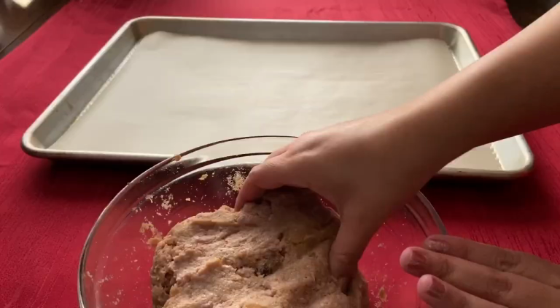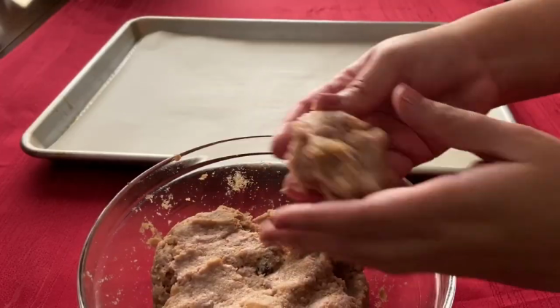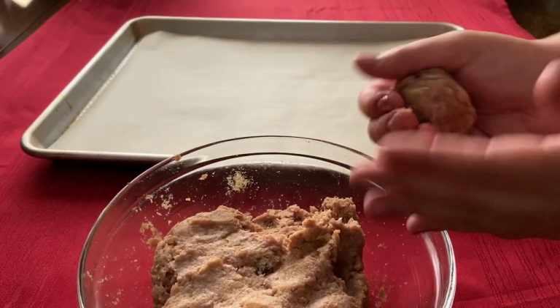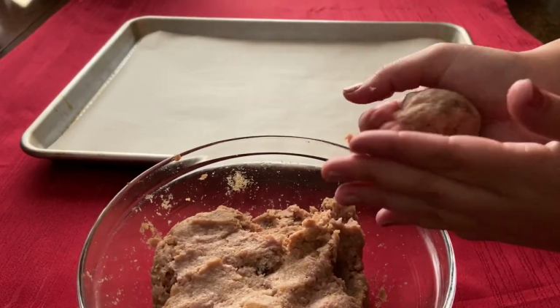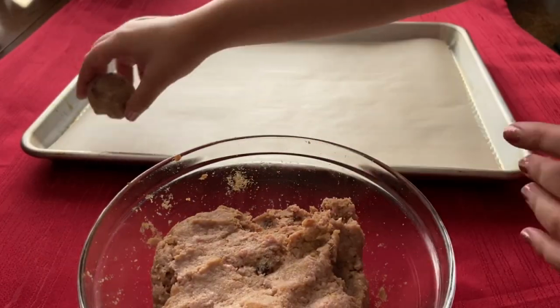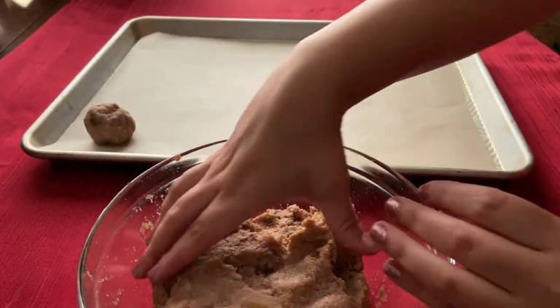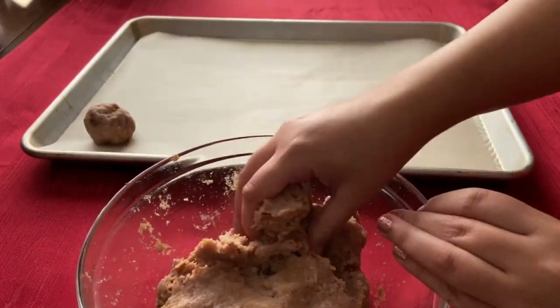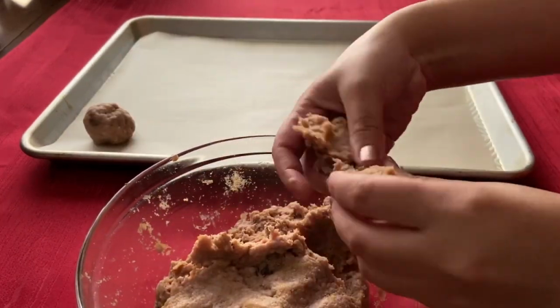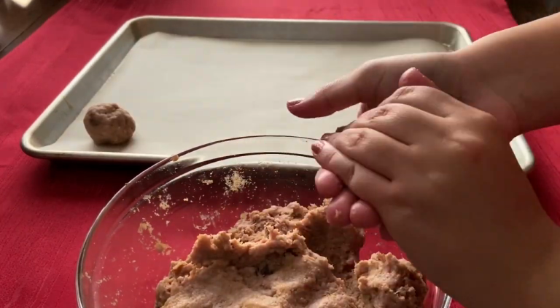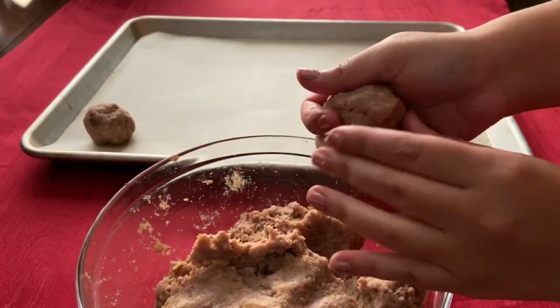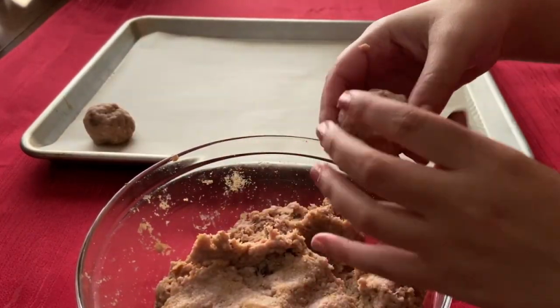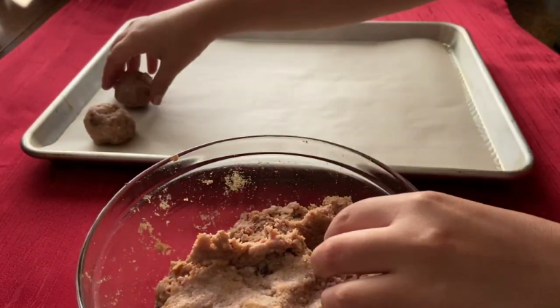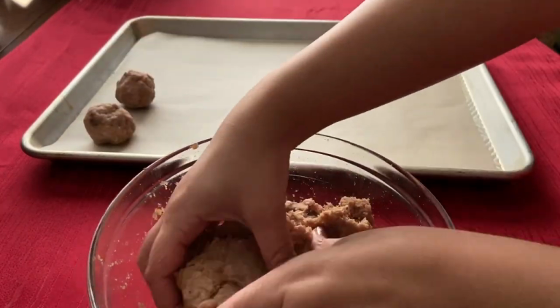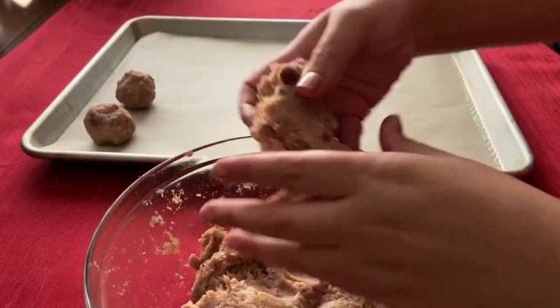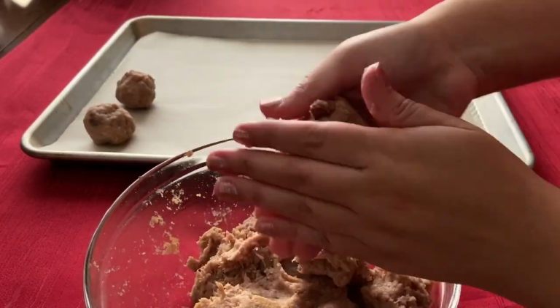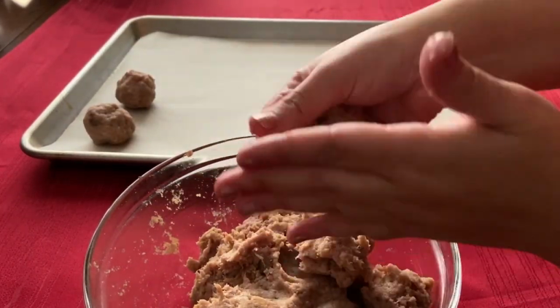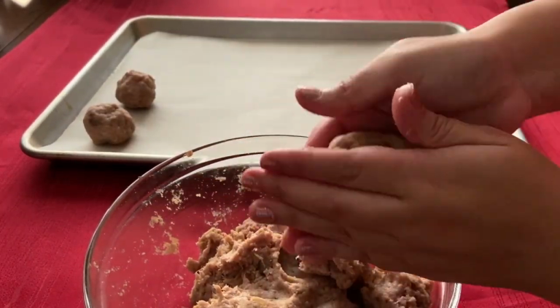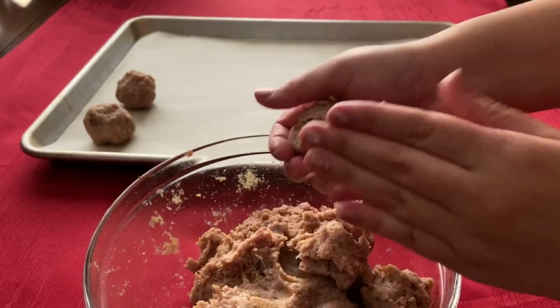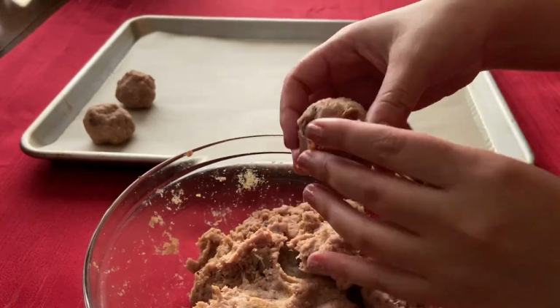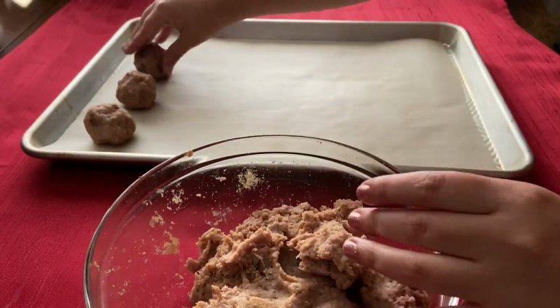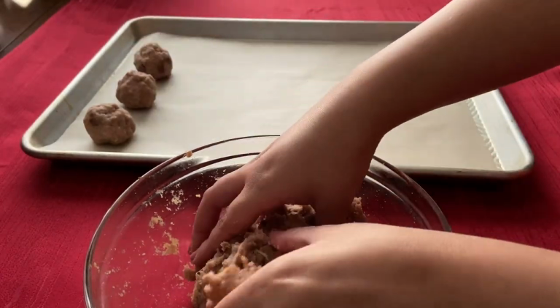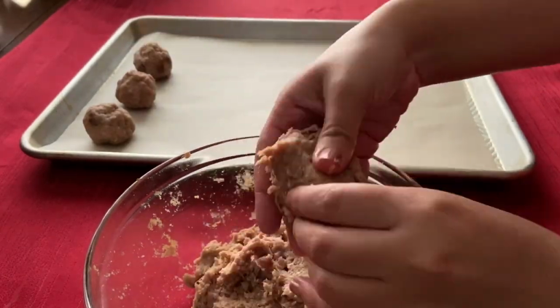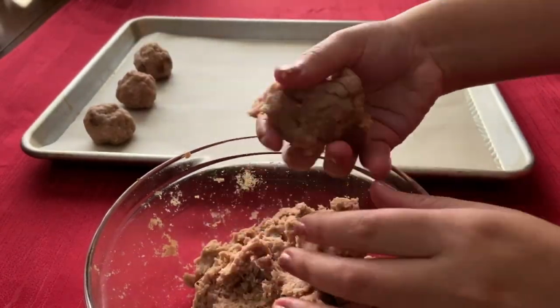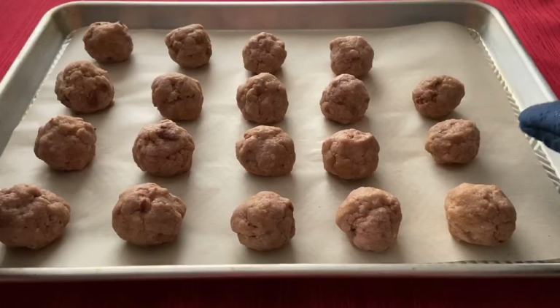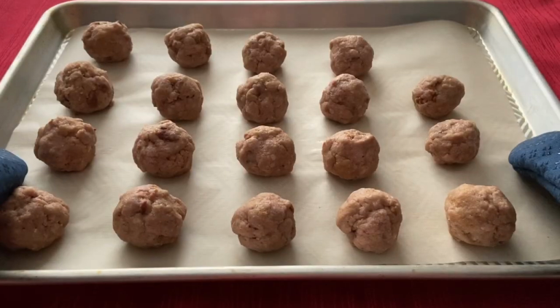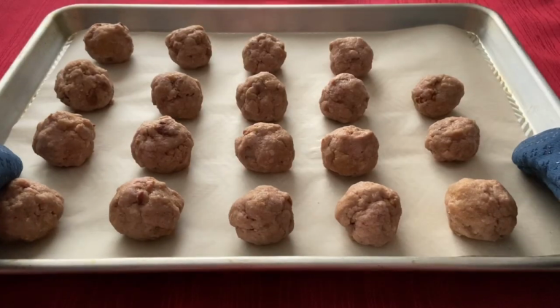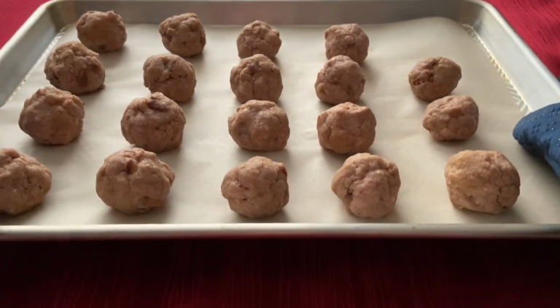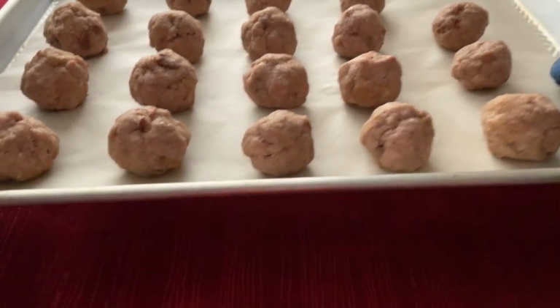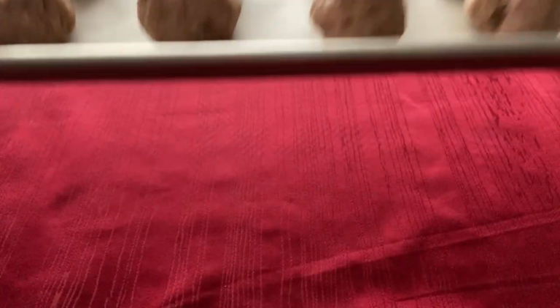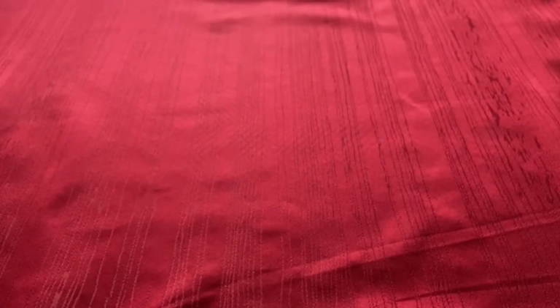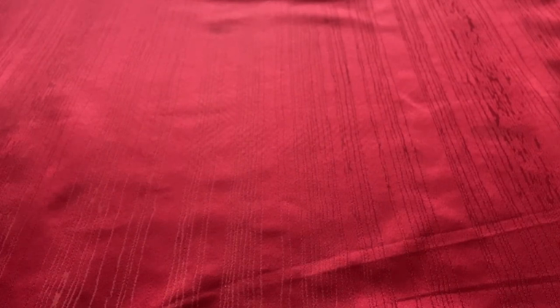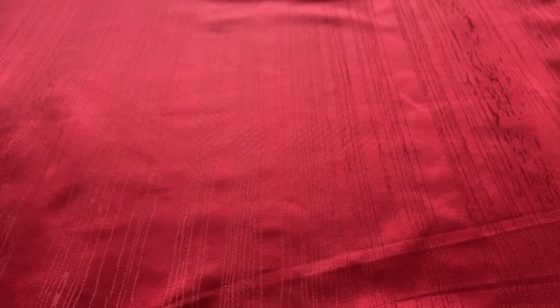Once it's all combined, form into small meatballs the size of golf balls and place on a prepared baking sheet spacing about one and a half inches apart. Bake for 18 to 20 minutes or until it is no longer pink in the middle.